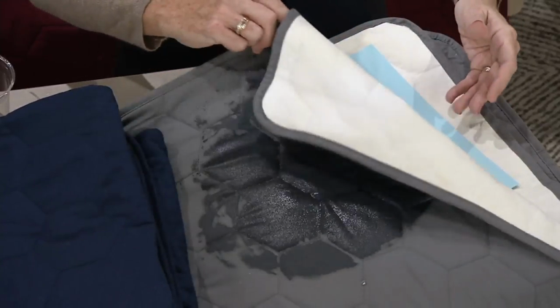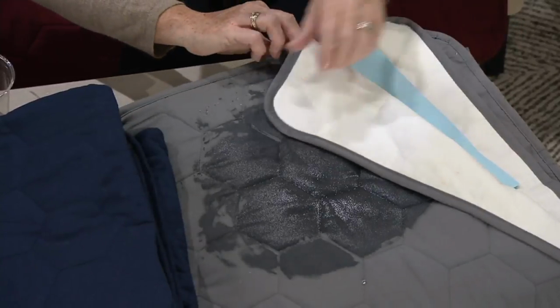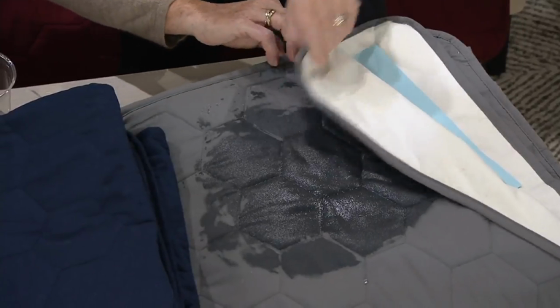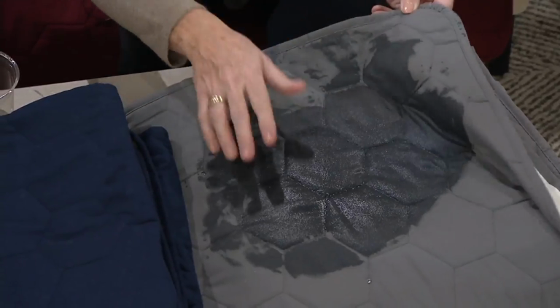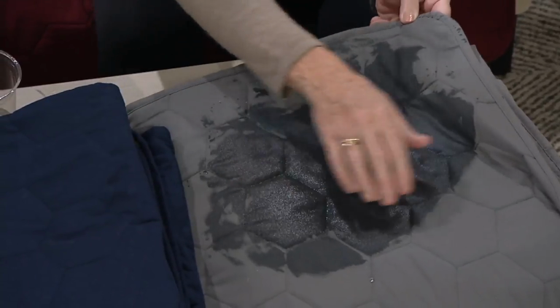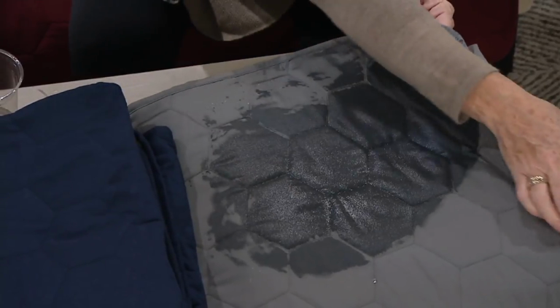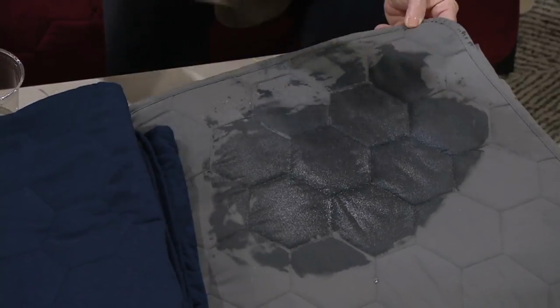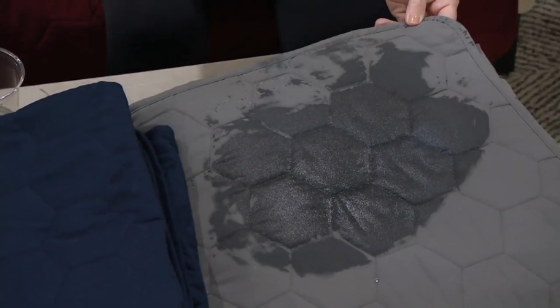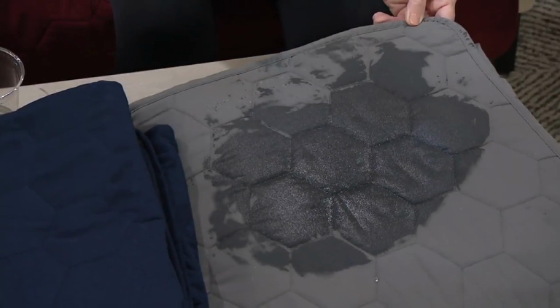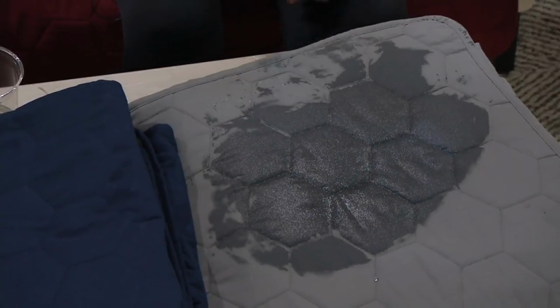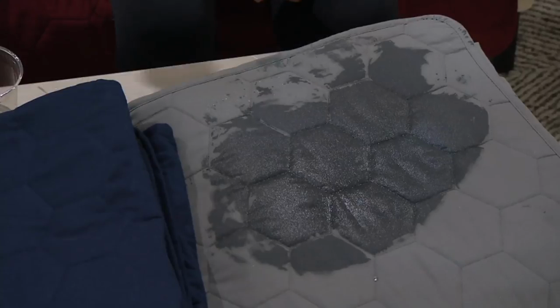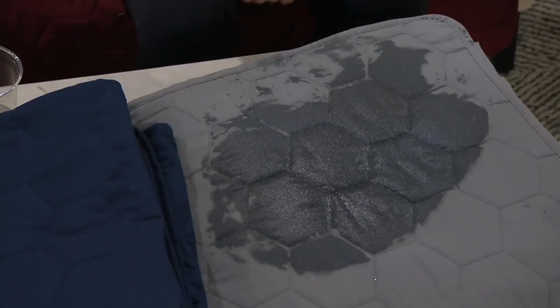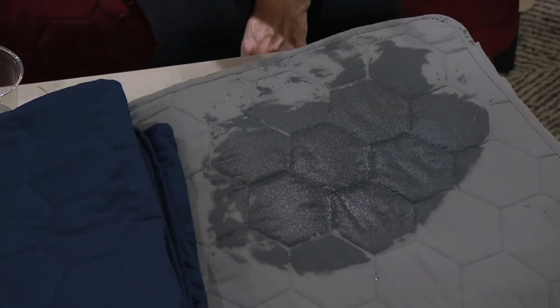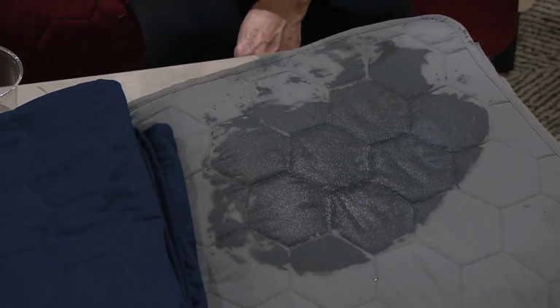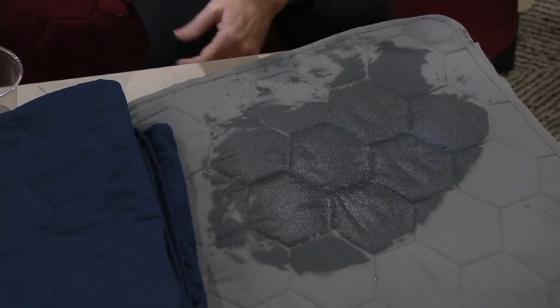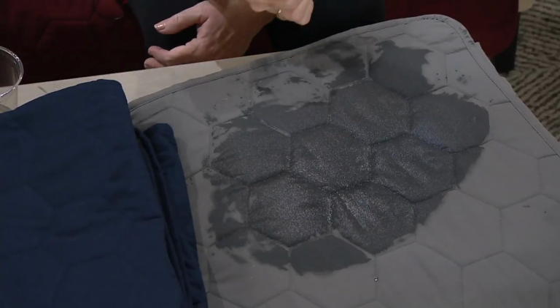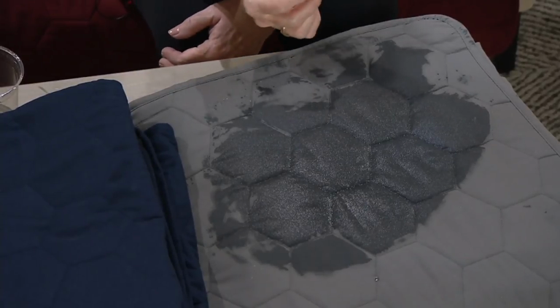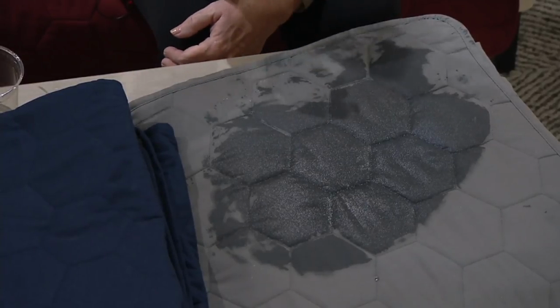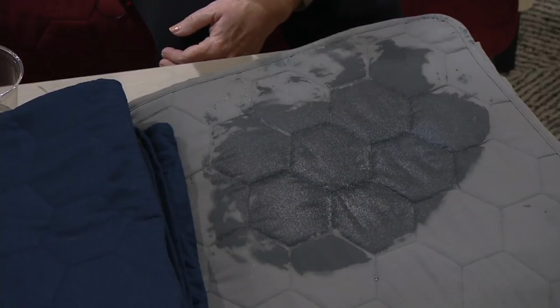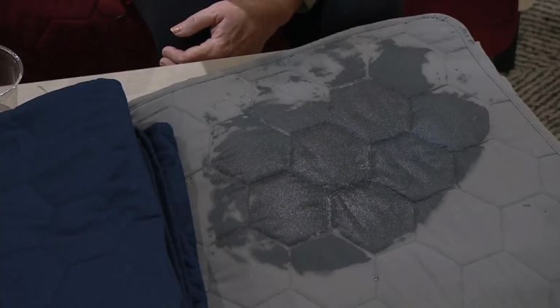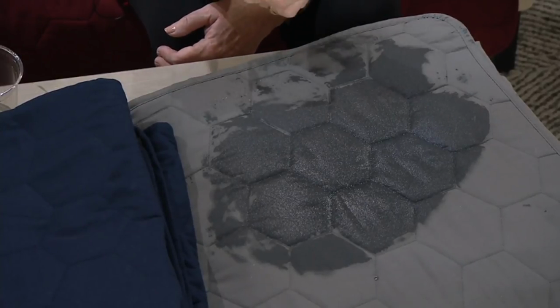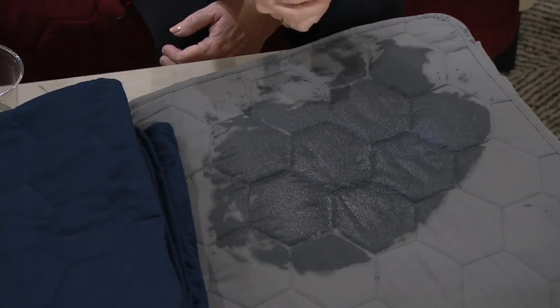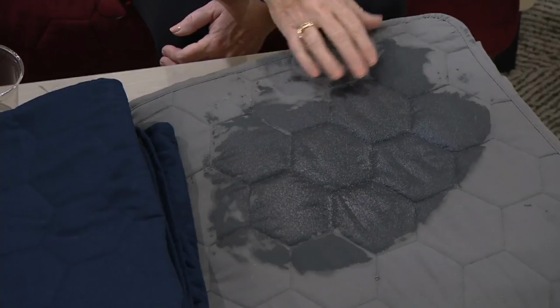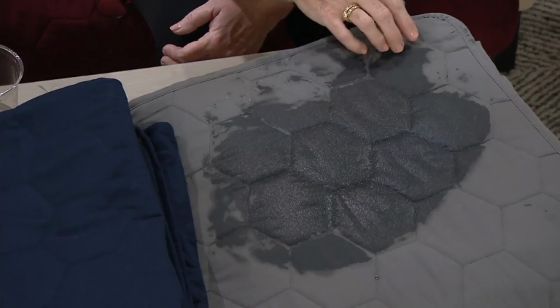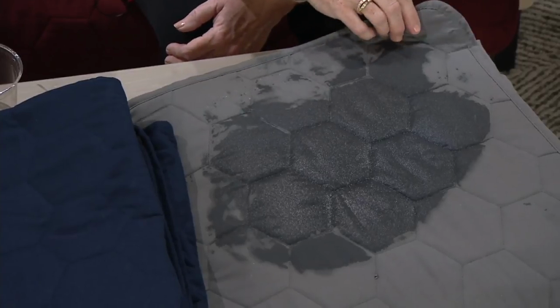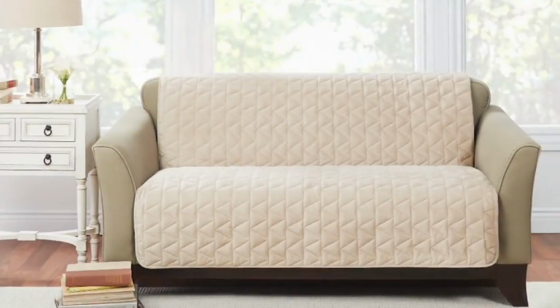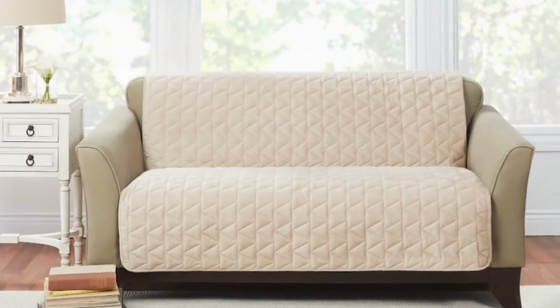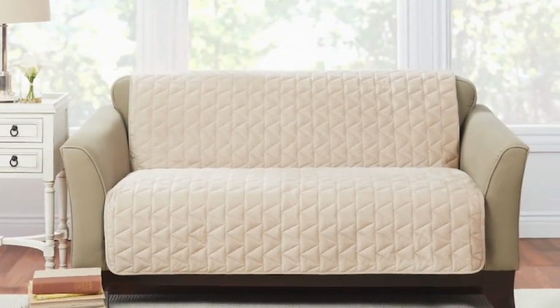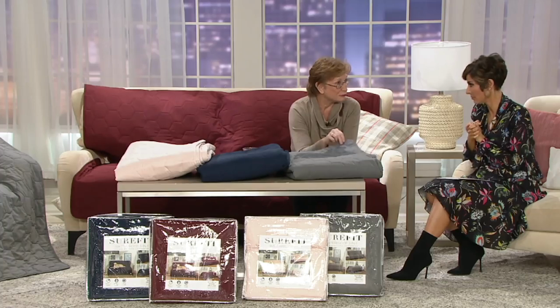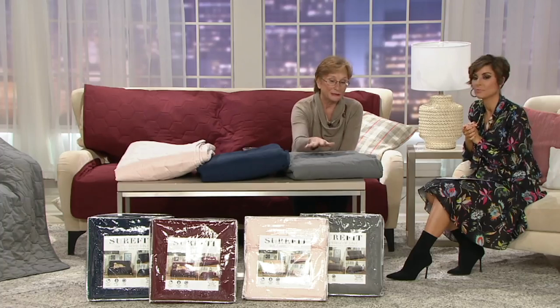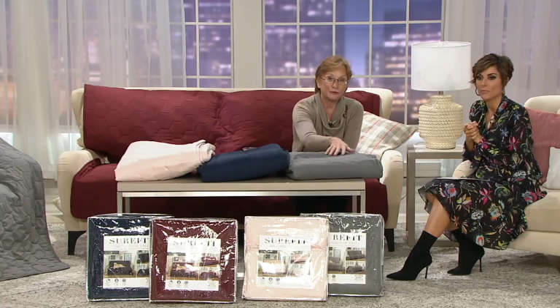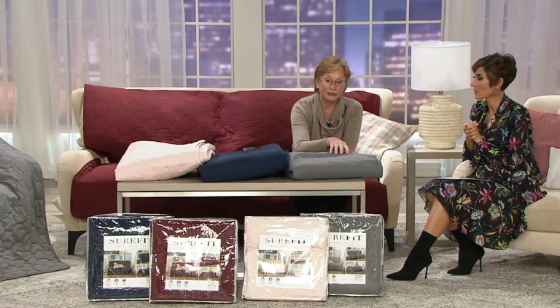This is completely waterproof — great to protect your furniture, great to protect a bed, great to protect a futon. If you have indoor-outdoor furniture in a three-season room, this is a great item to just put over the top.